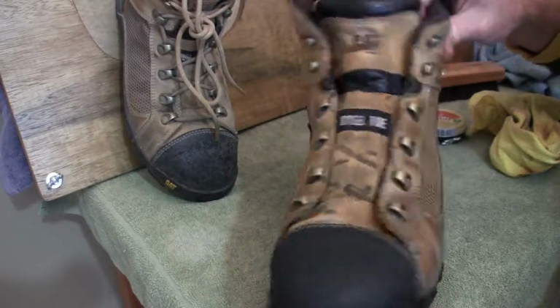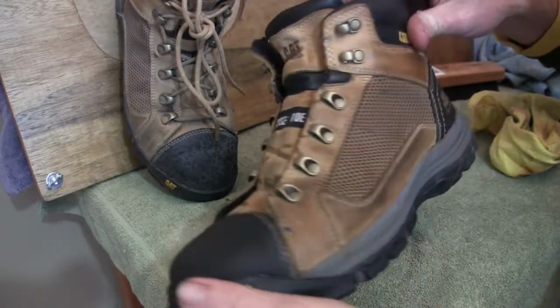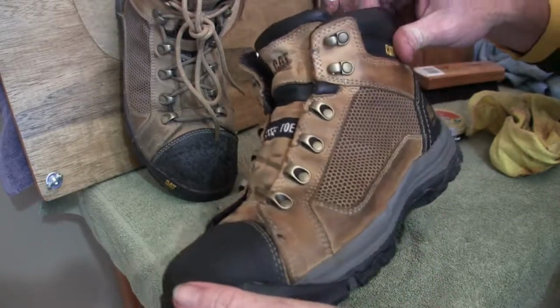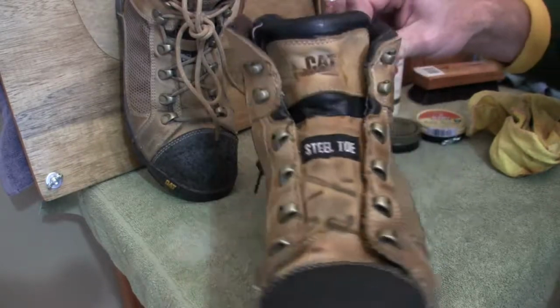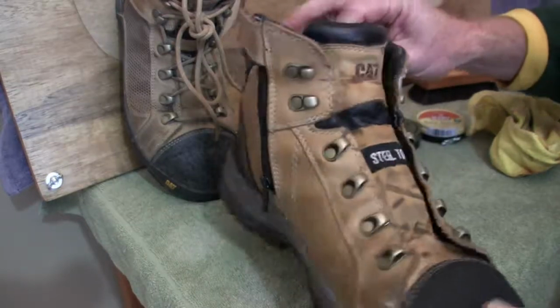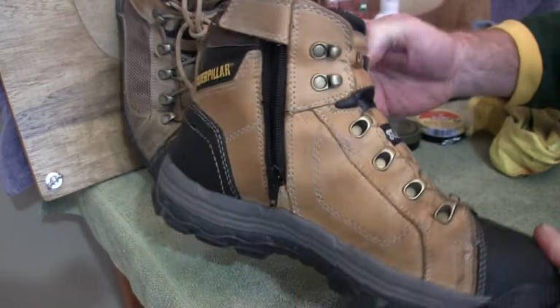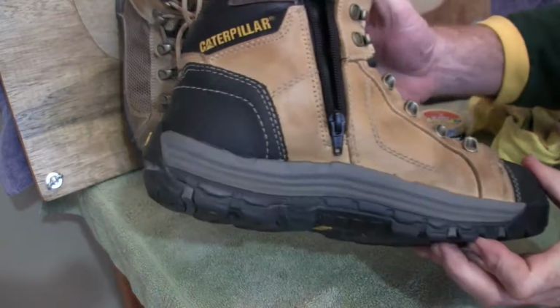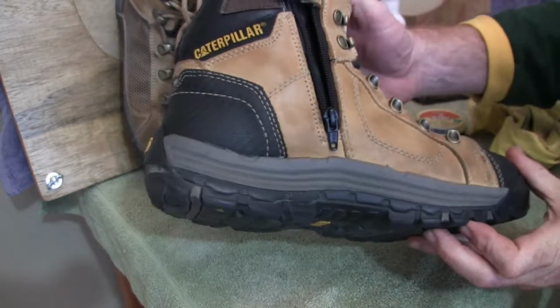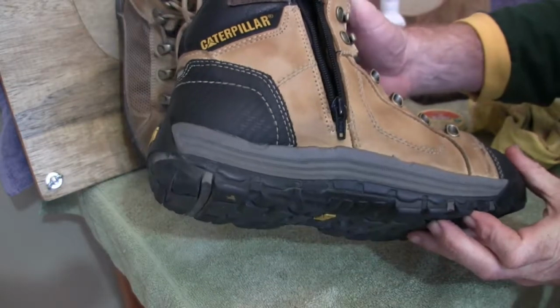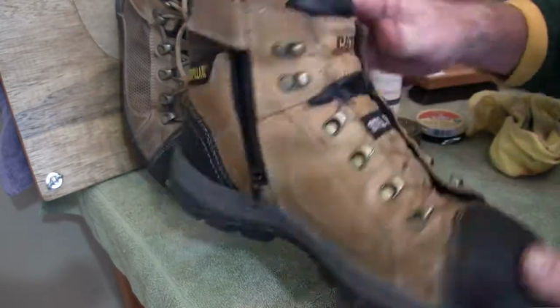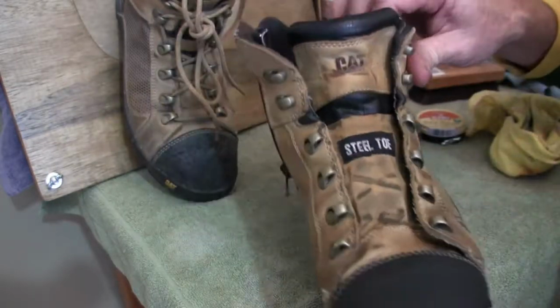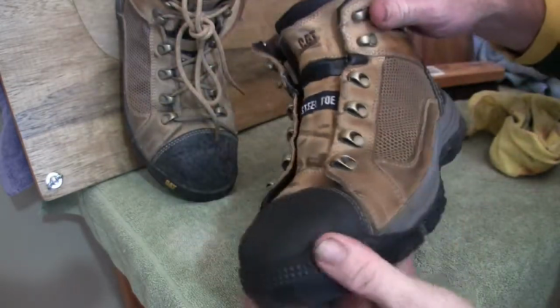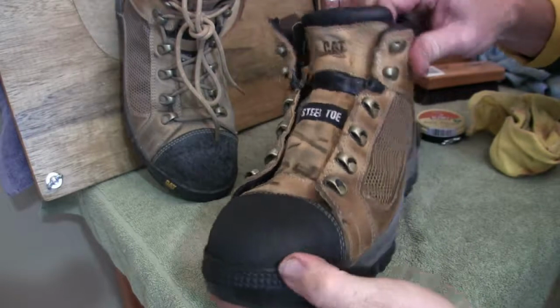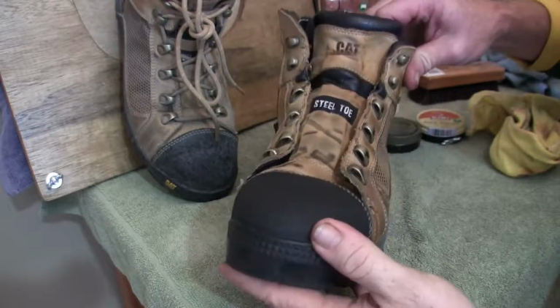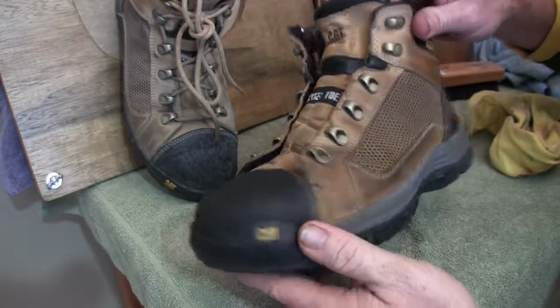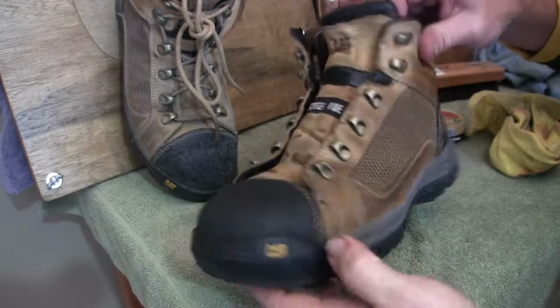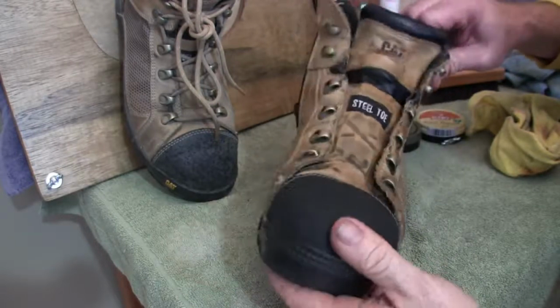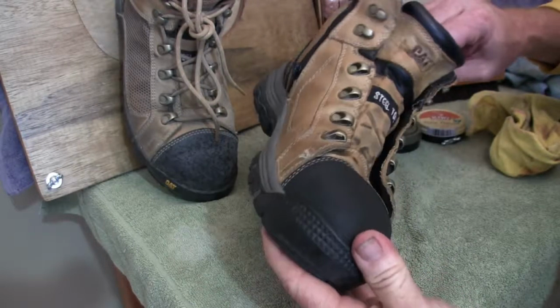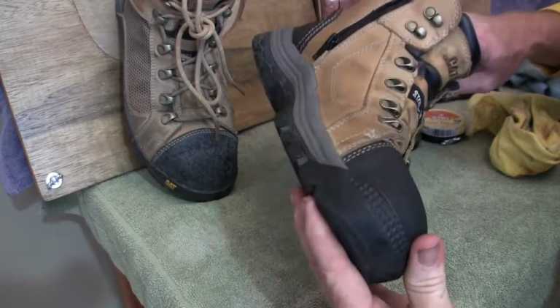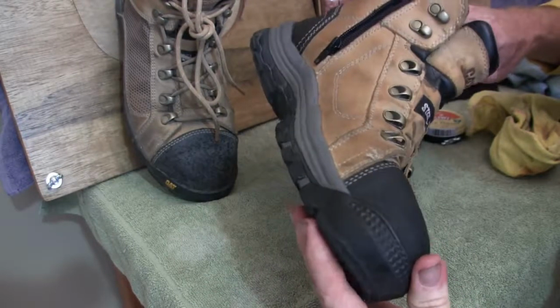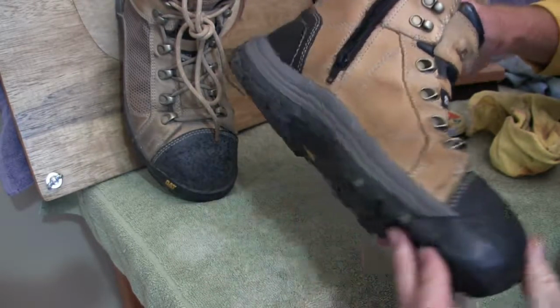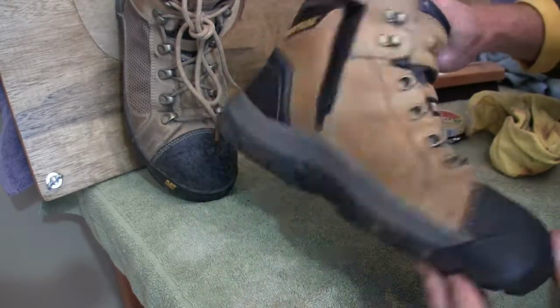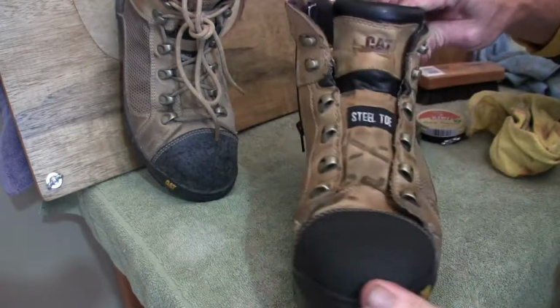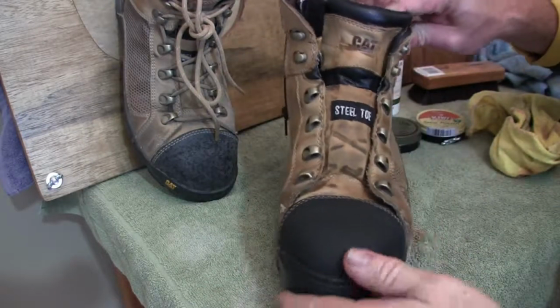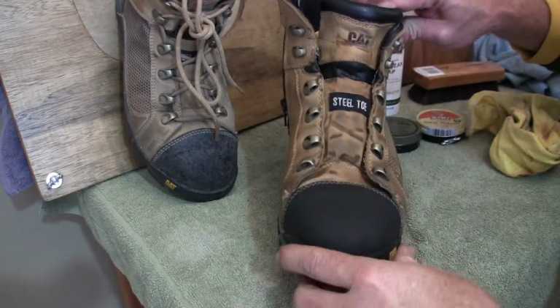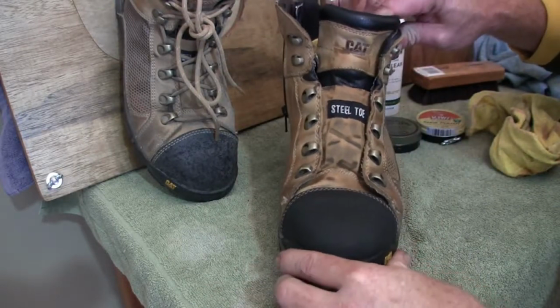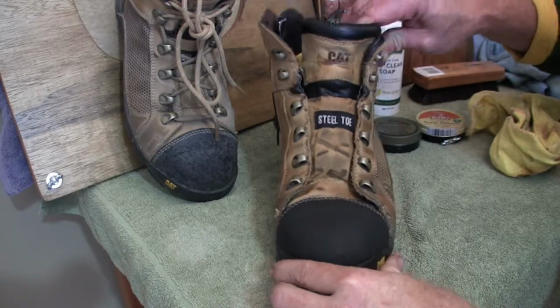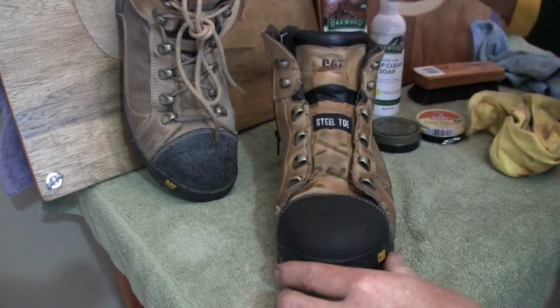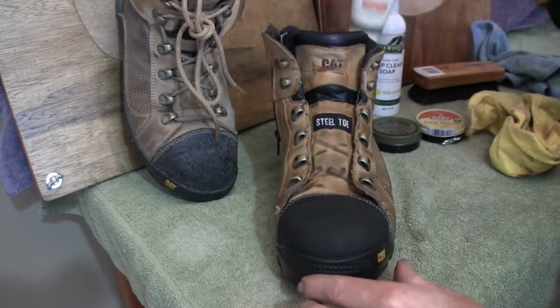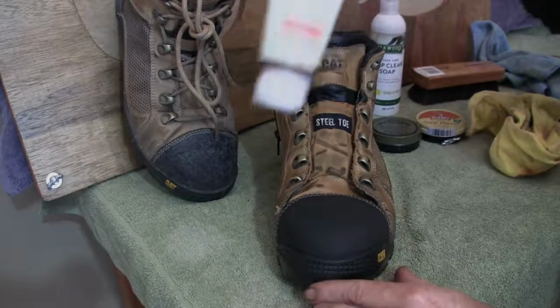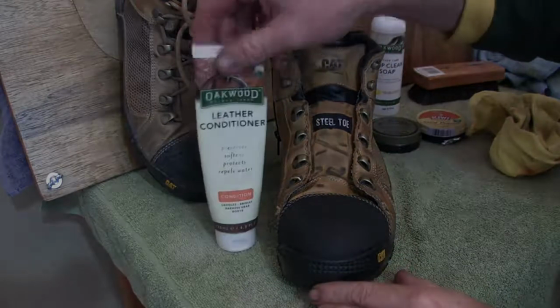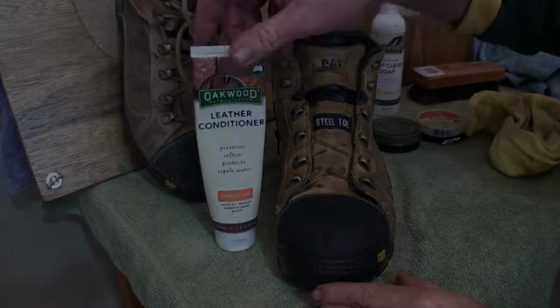So after the quick clean there with the soap, just wiped it all off. Like I said, this is only a quick clean. The next stage is we're going to put on the leather conditioner.